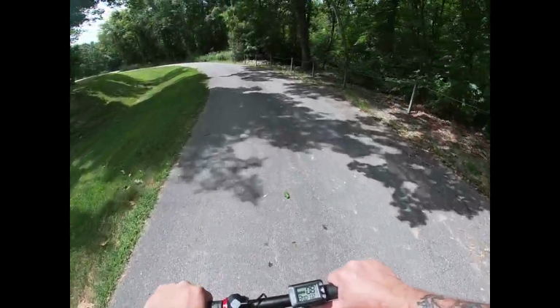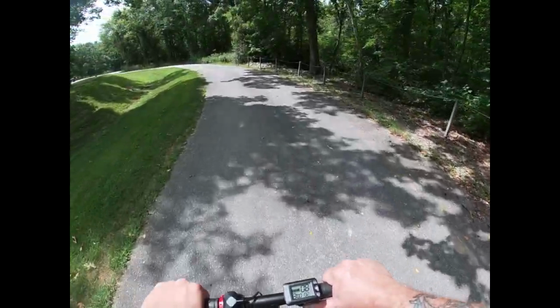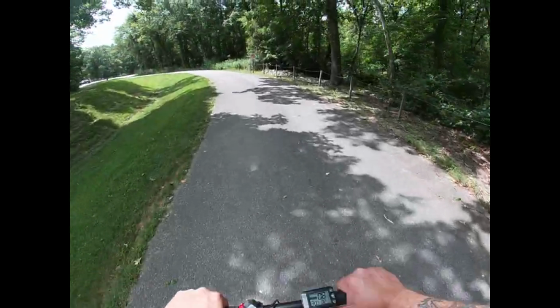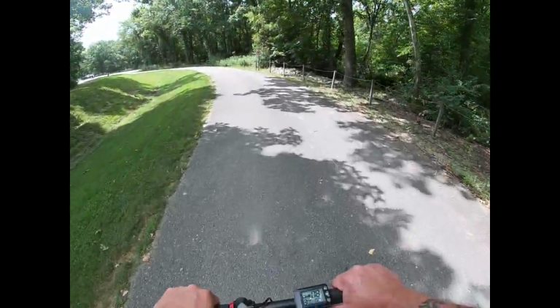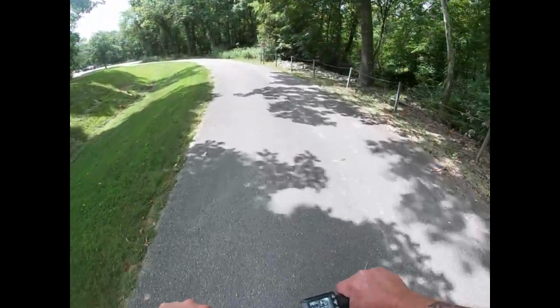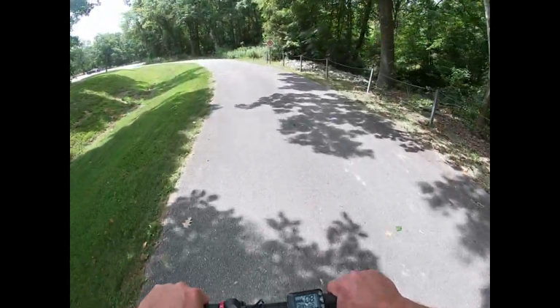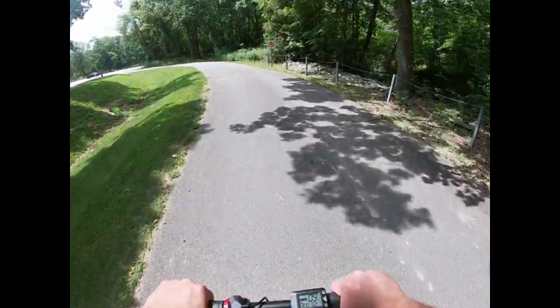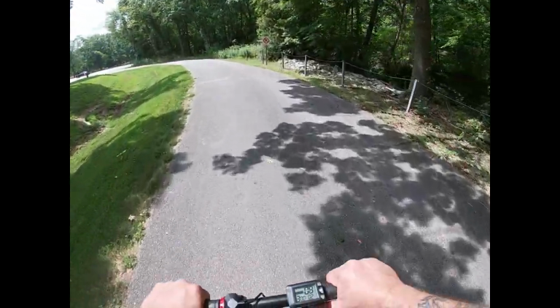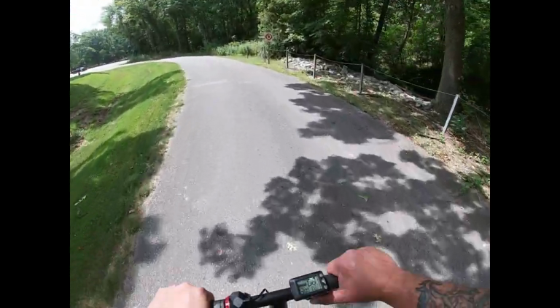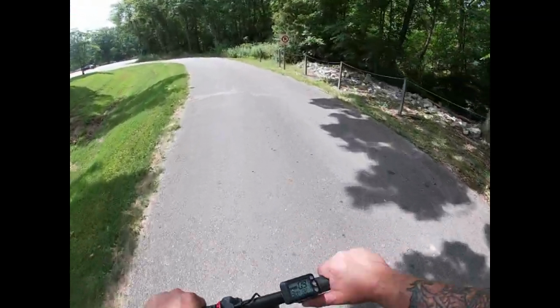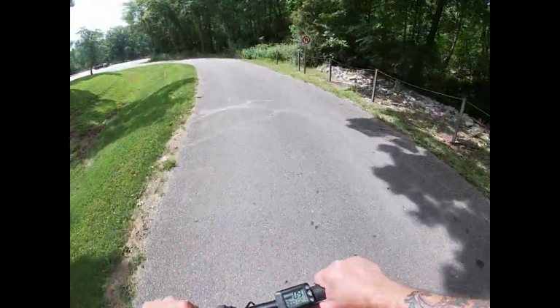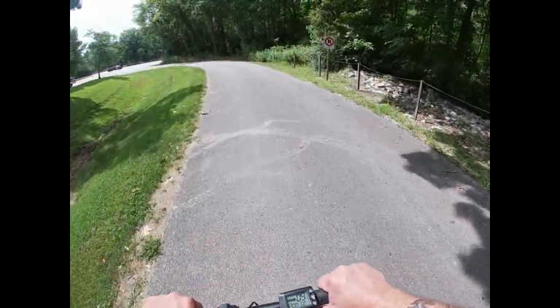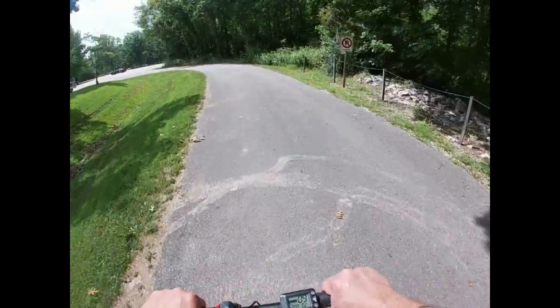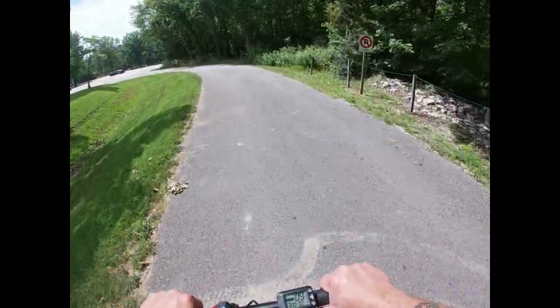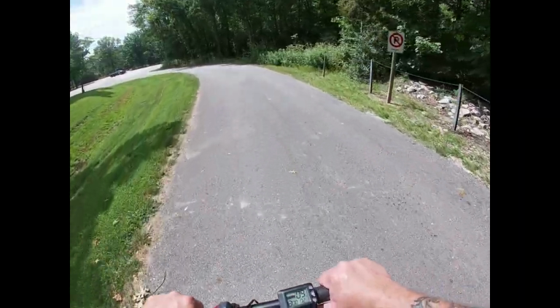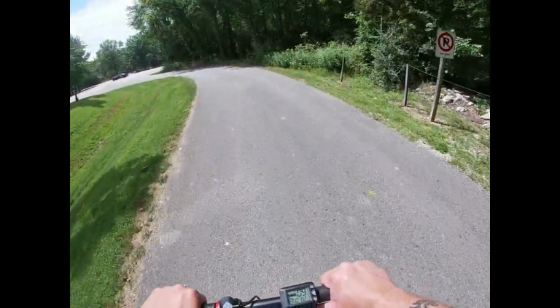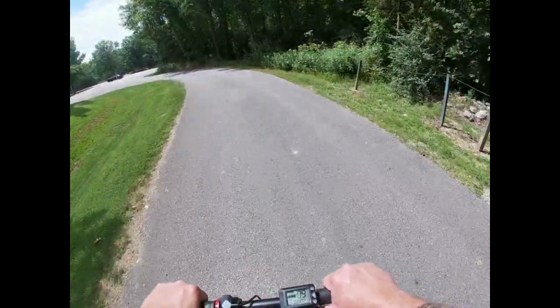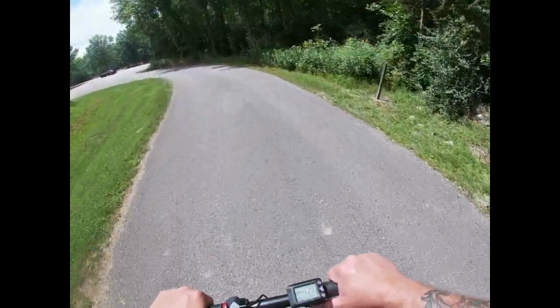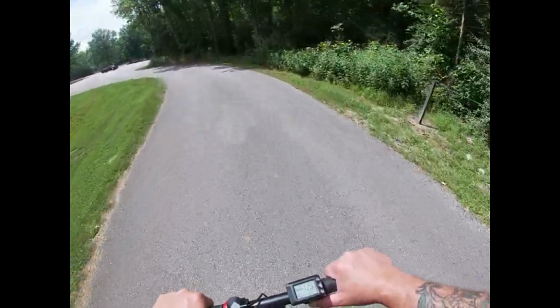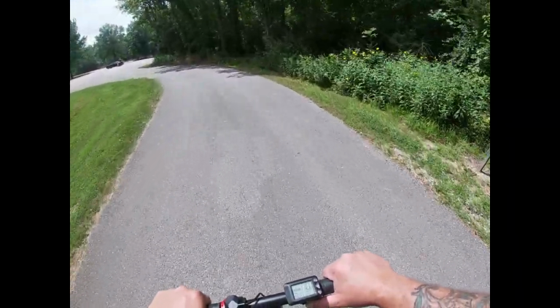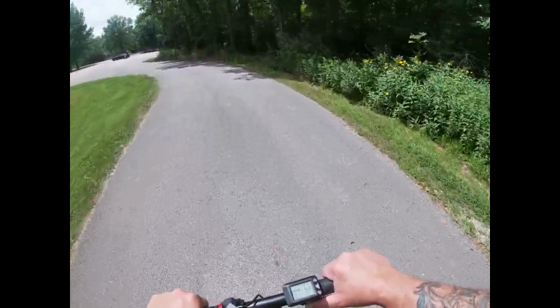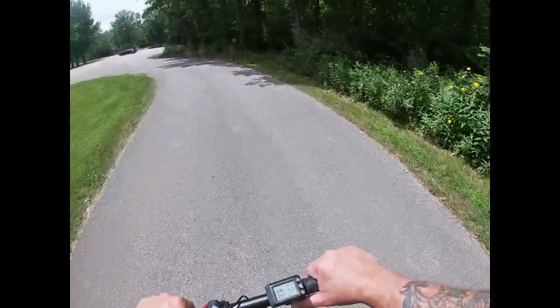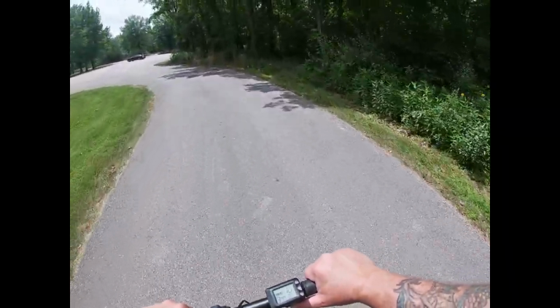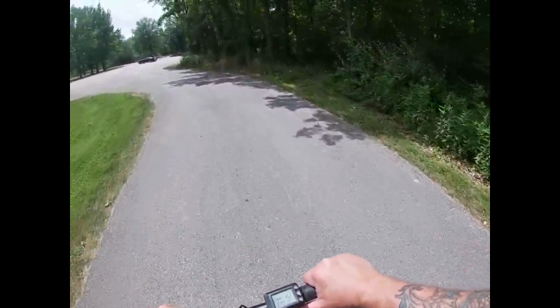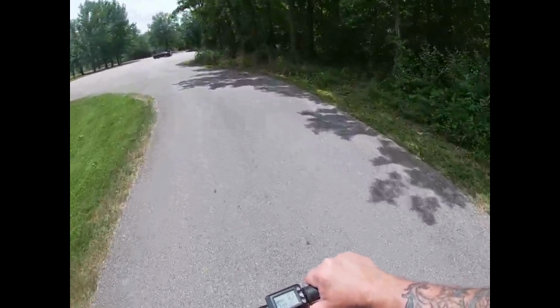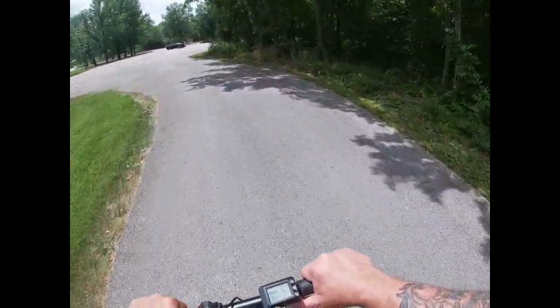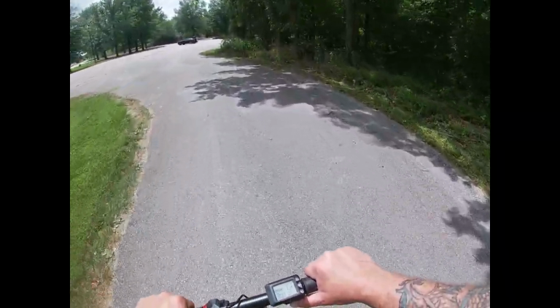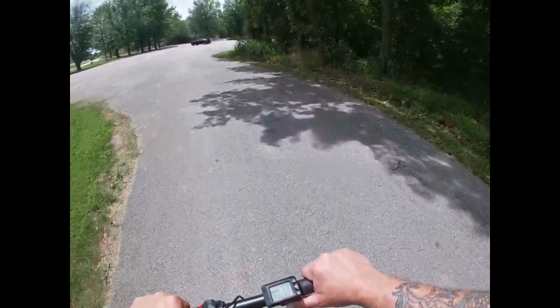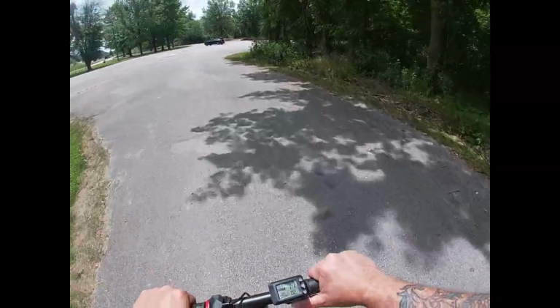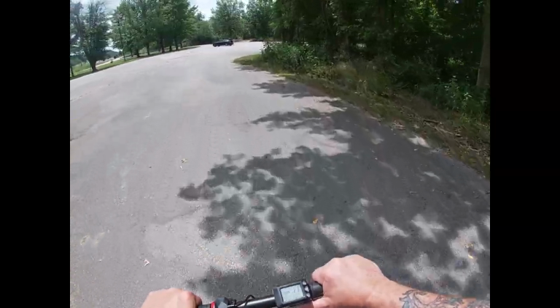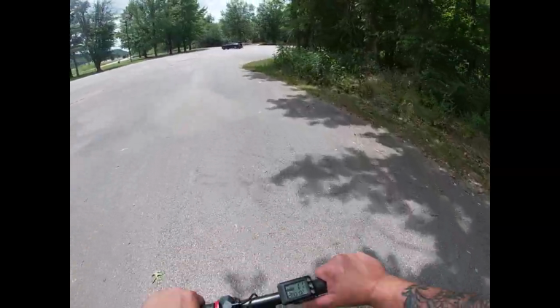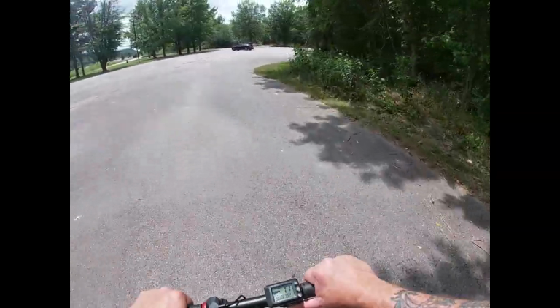Well, as you guys just saw on the camera, what the scooter will do on a steep incline like that is wheelie — what it will not do is drive my fat ass up the hill.